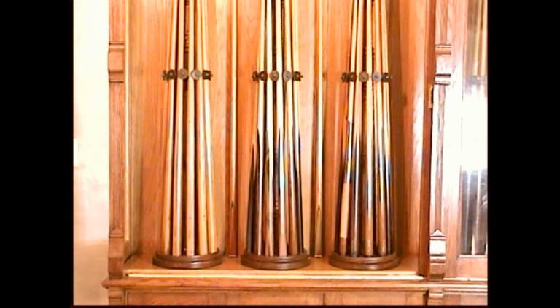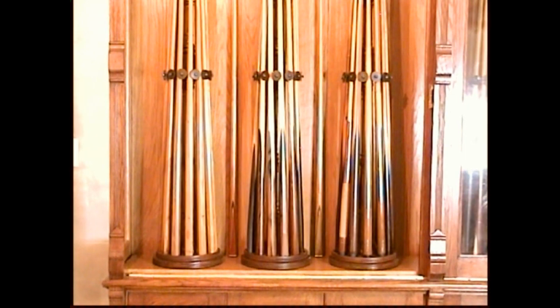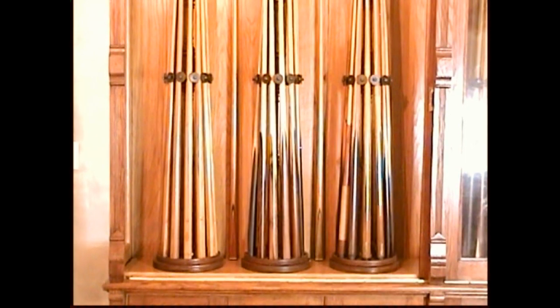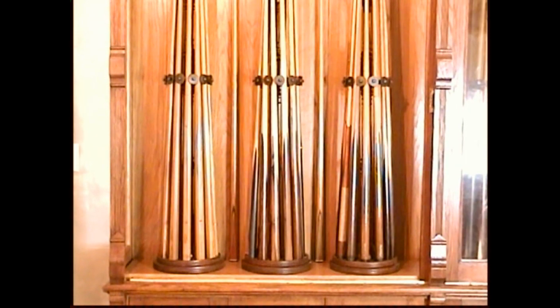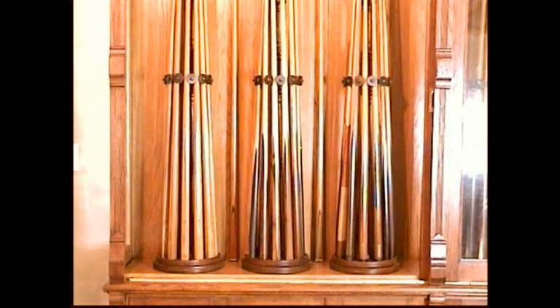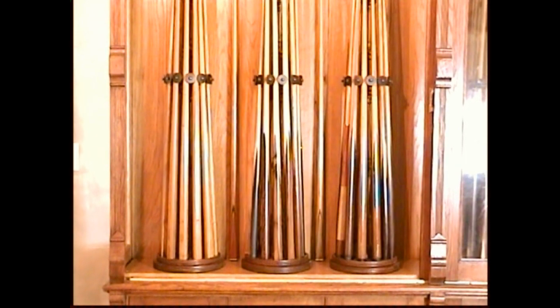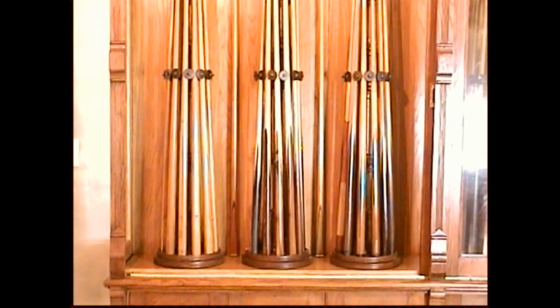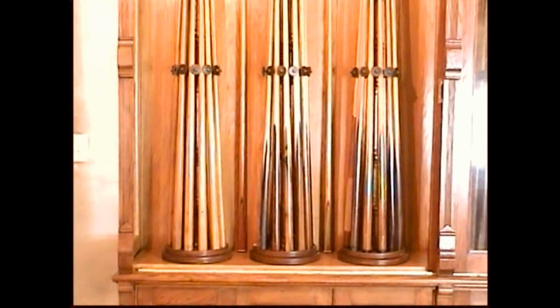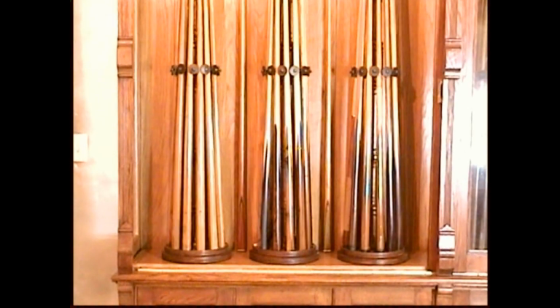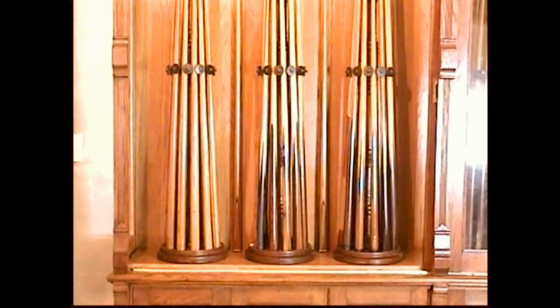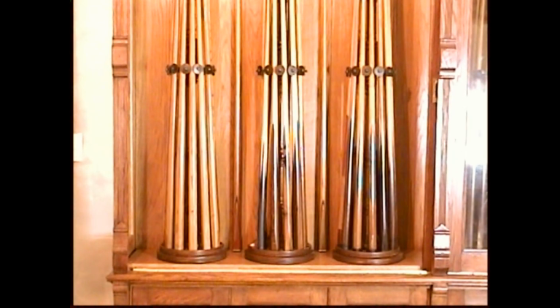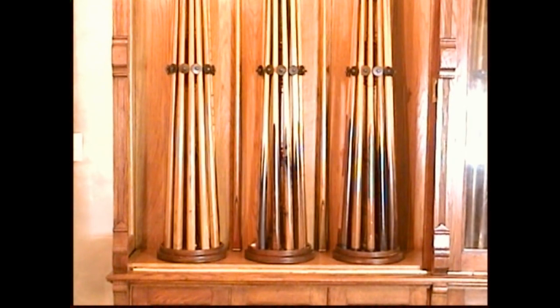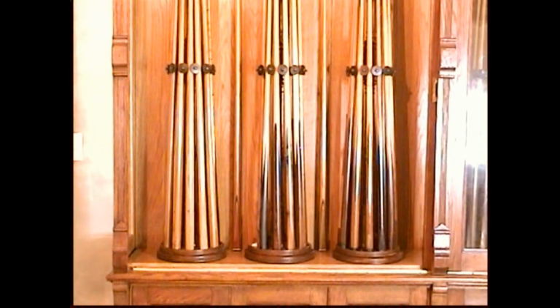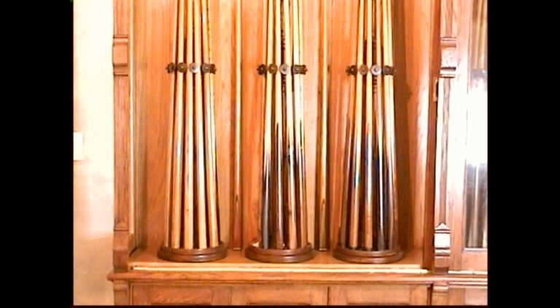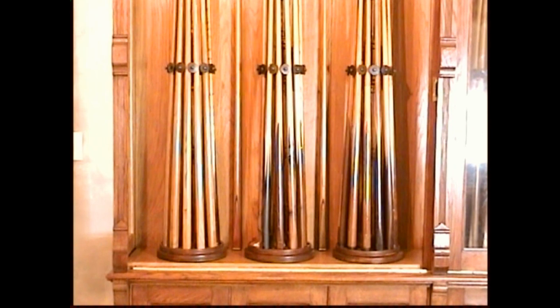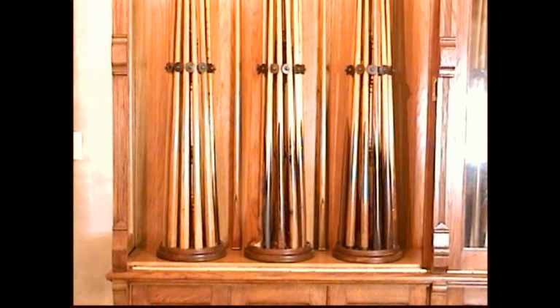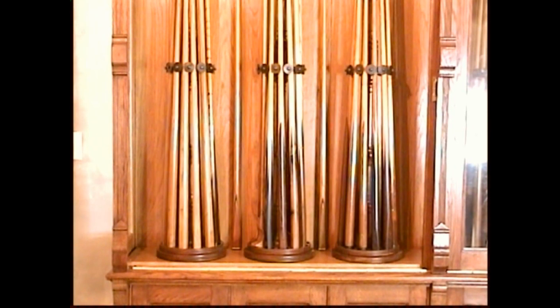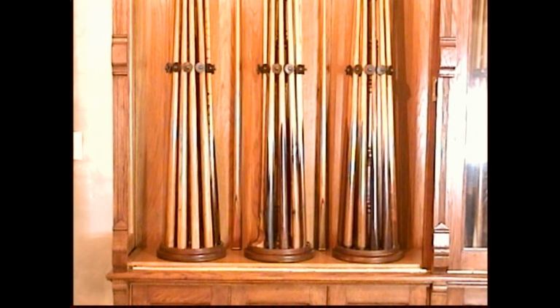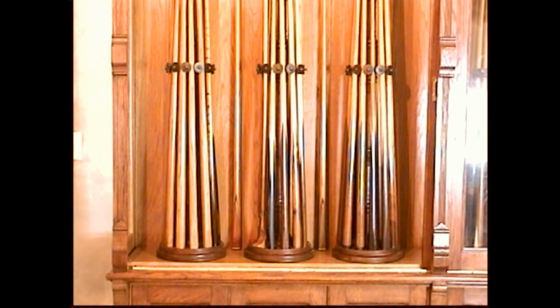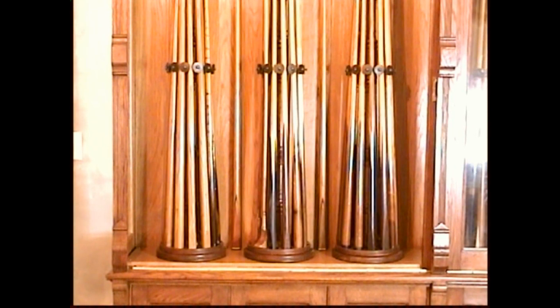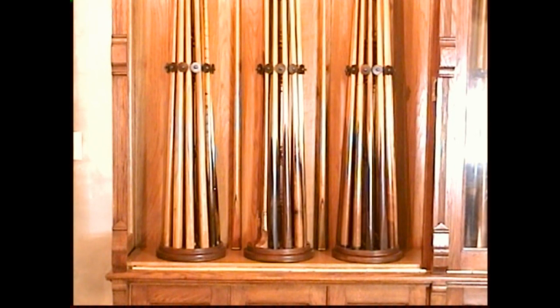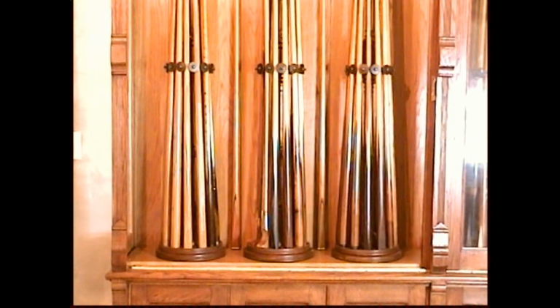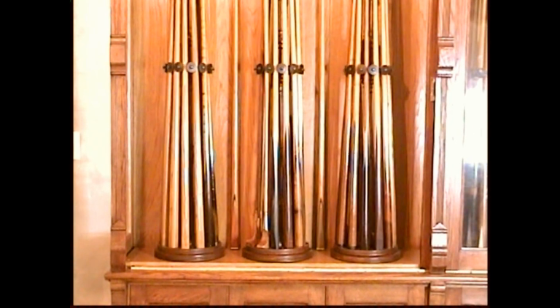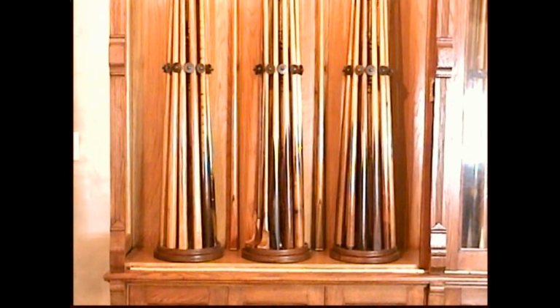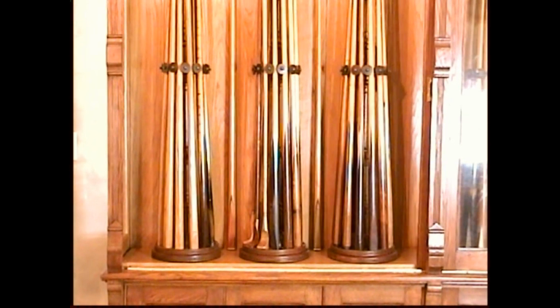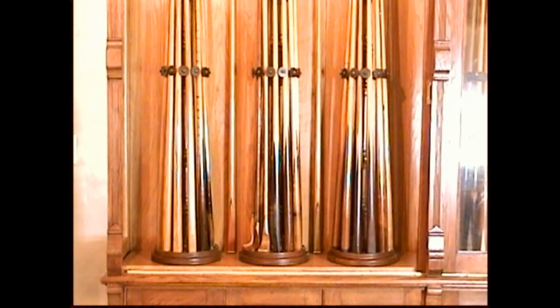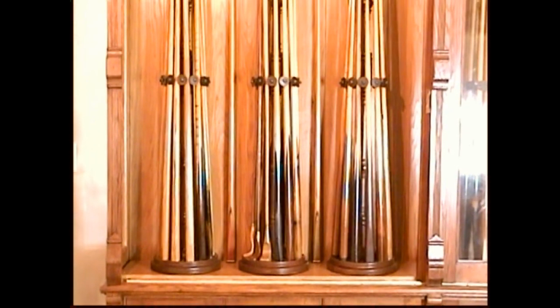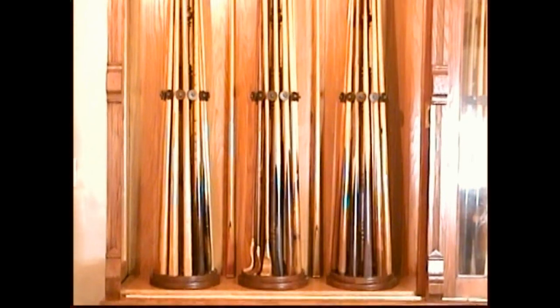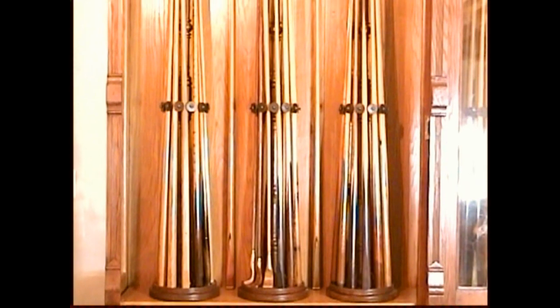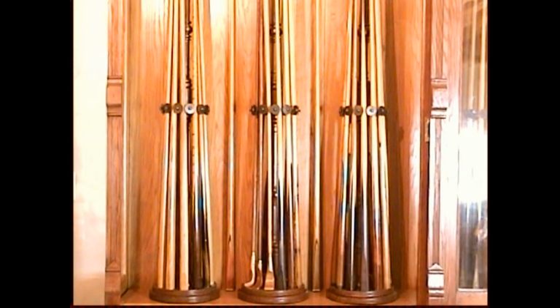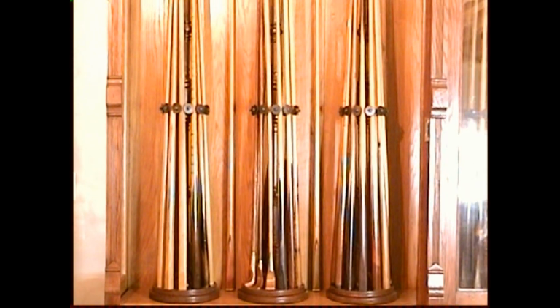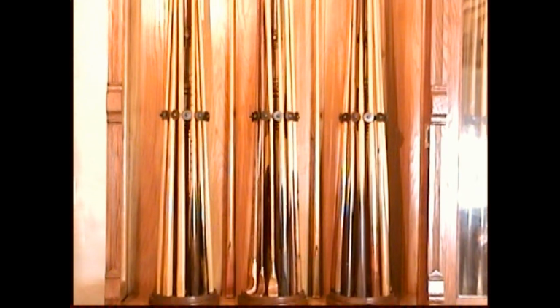In total there are 176 cues on display in the case, and there are eight cues snapped to the back of the backboards on each compartment — two per compartment.